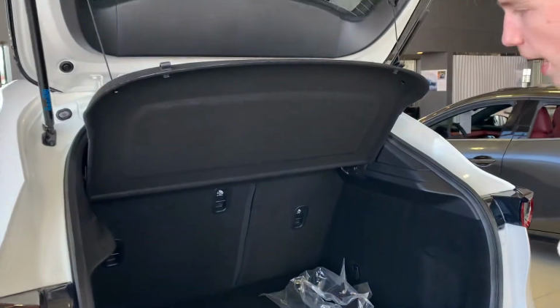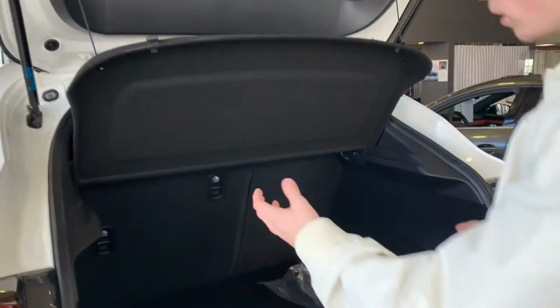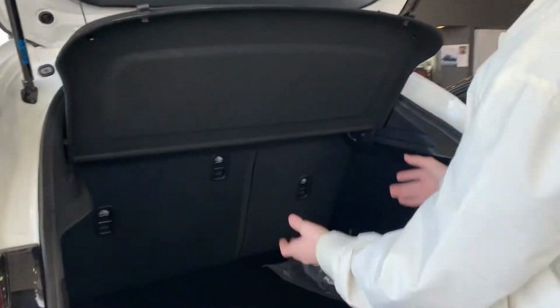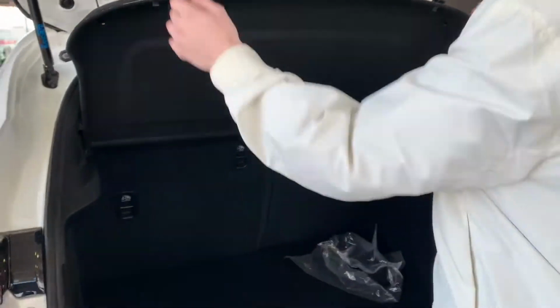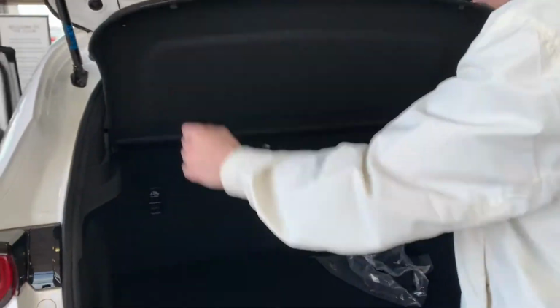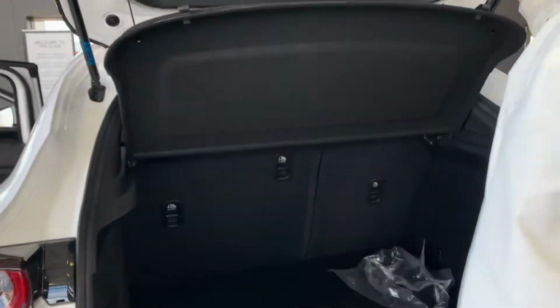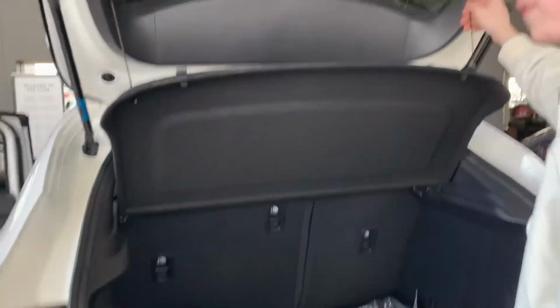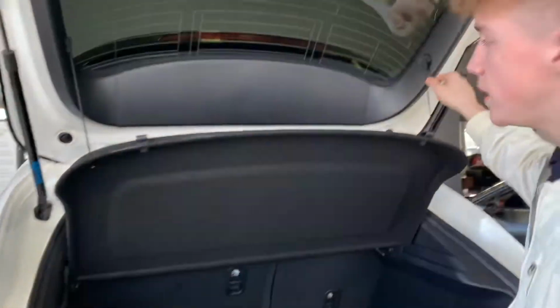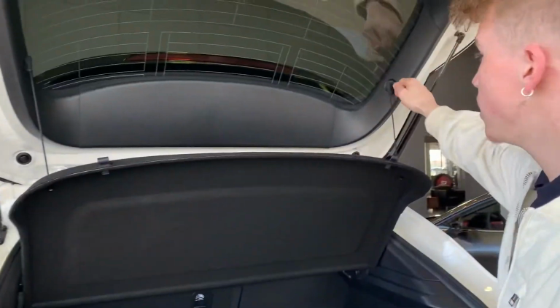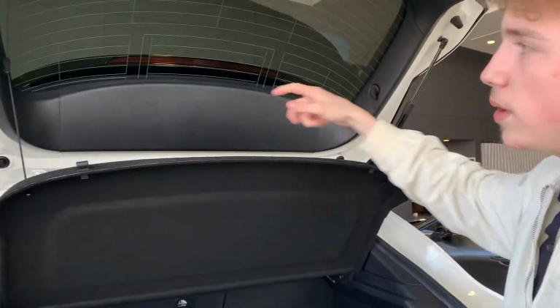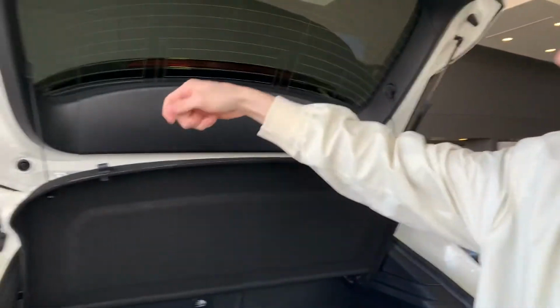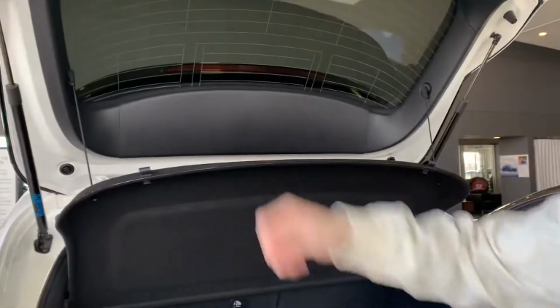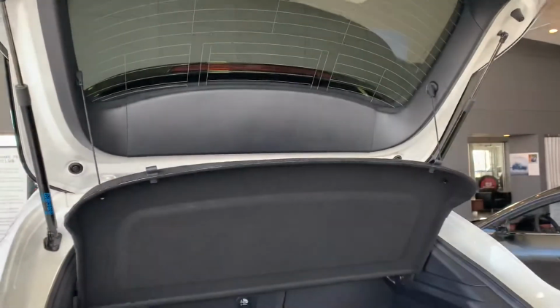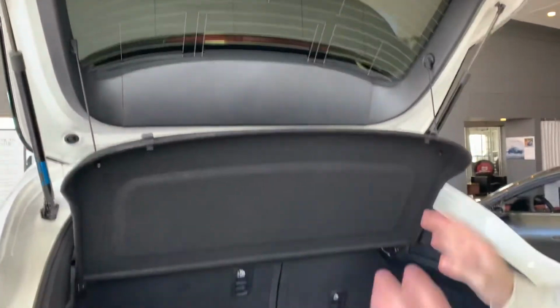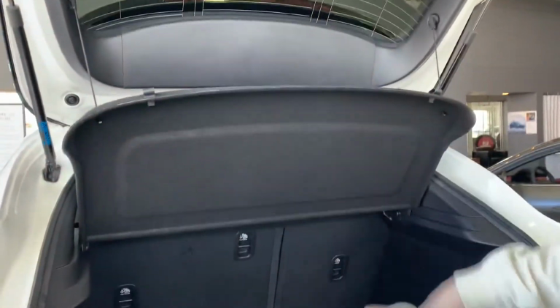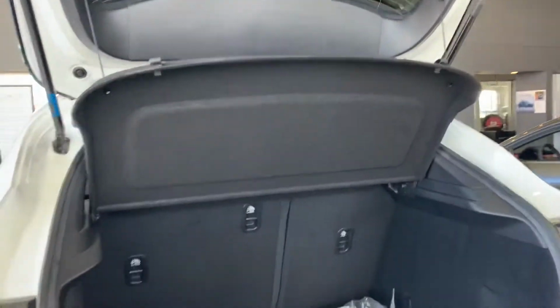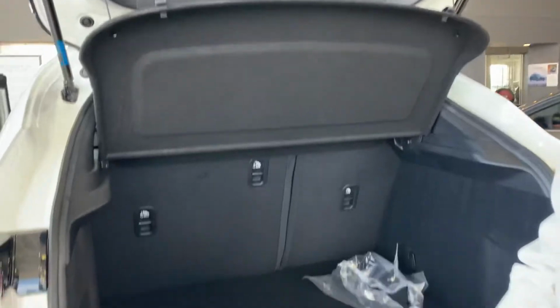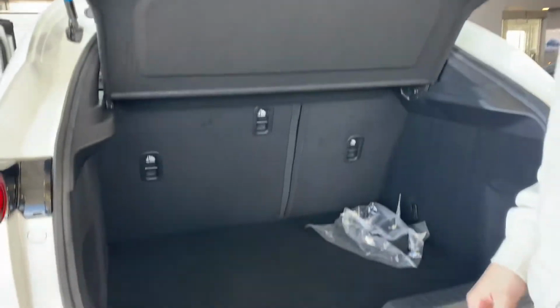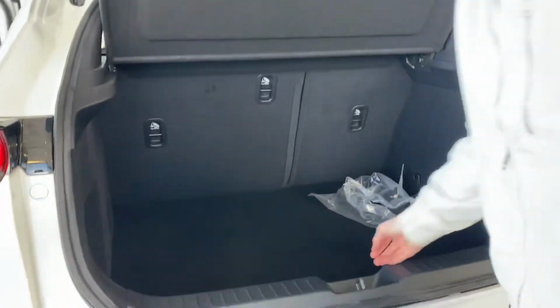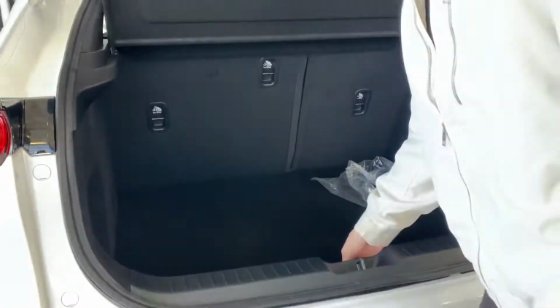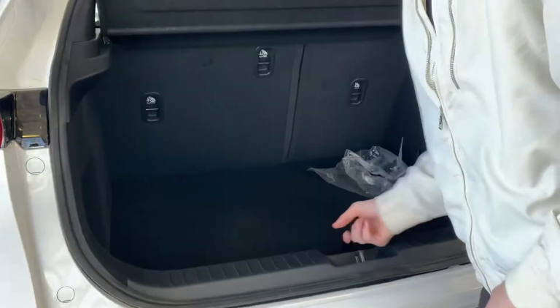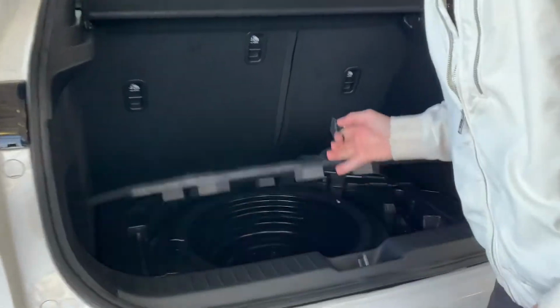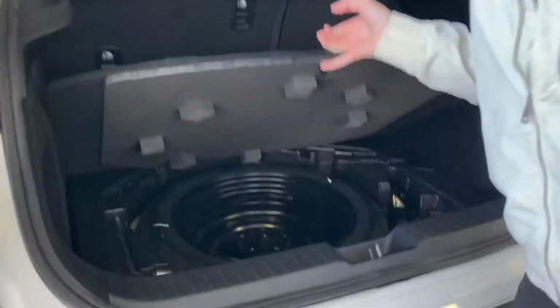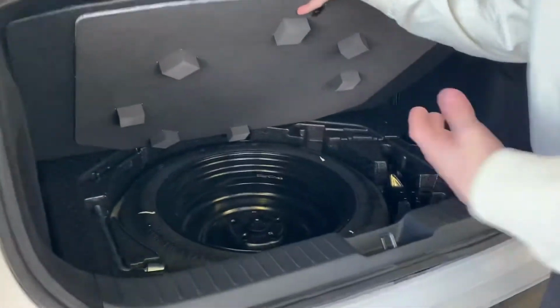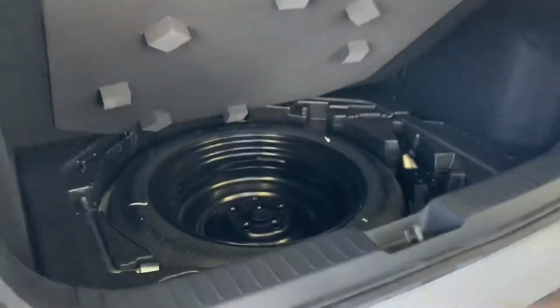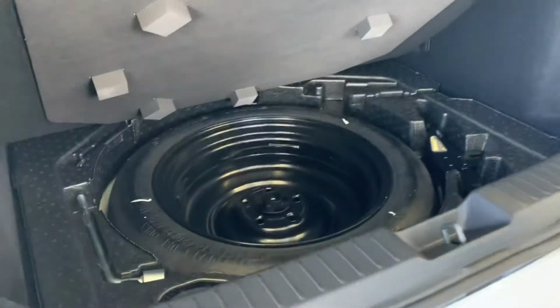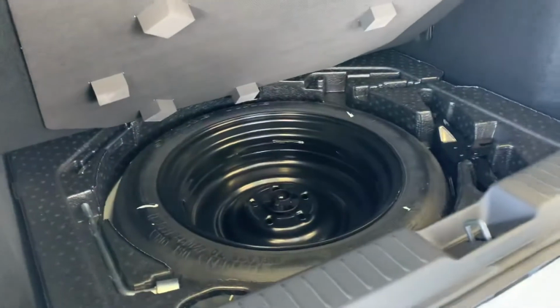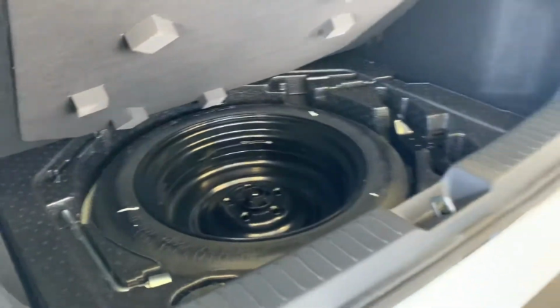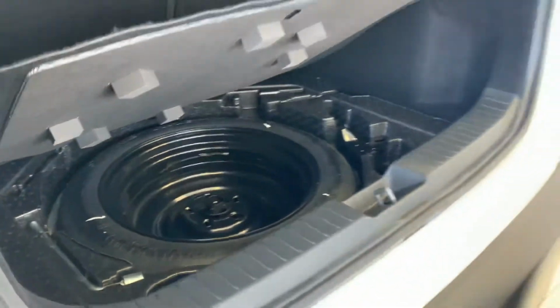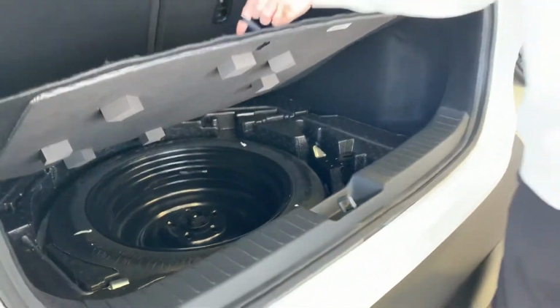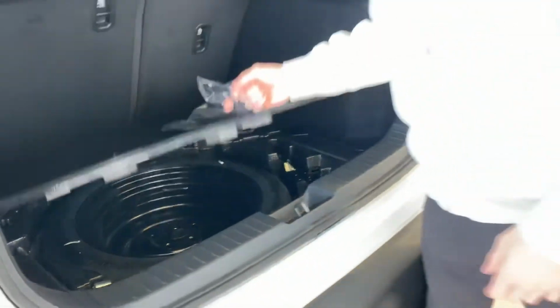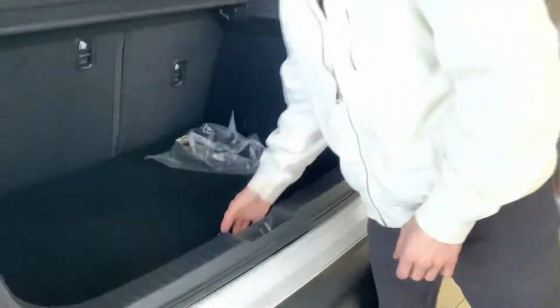There's lots of space back here and it also comes with the privacy cover. You can take your privacy cover out very easily — just pull these tabs here and fold your seats forward. If you lift this tab up here, you will see your spare jack and spare tire down below.